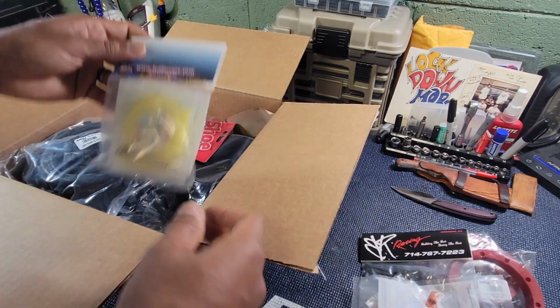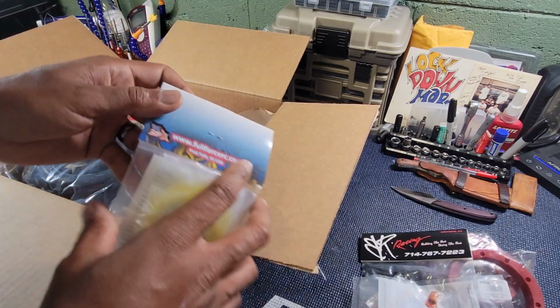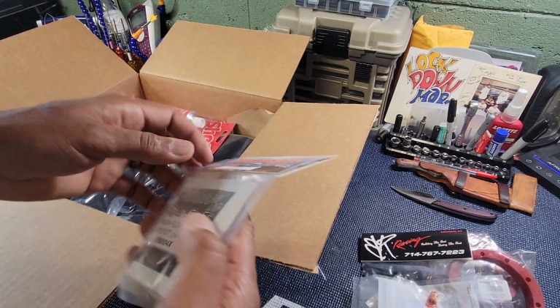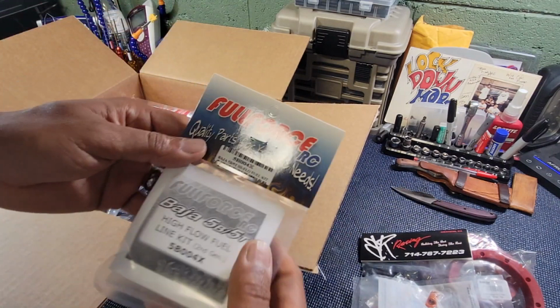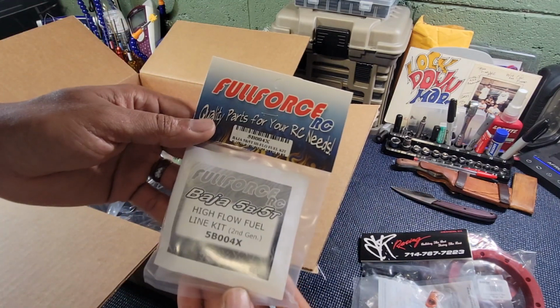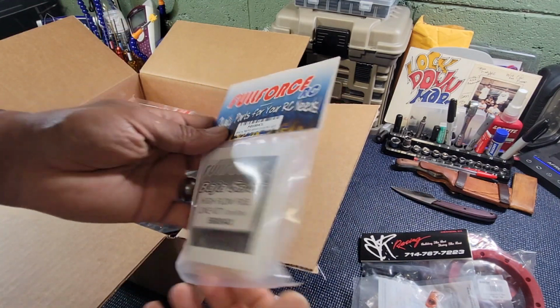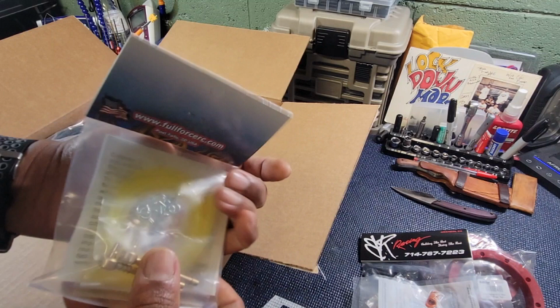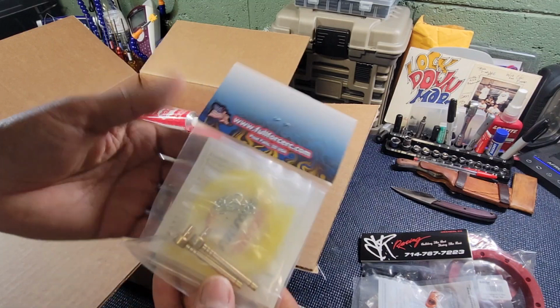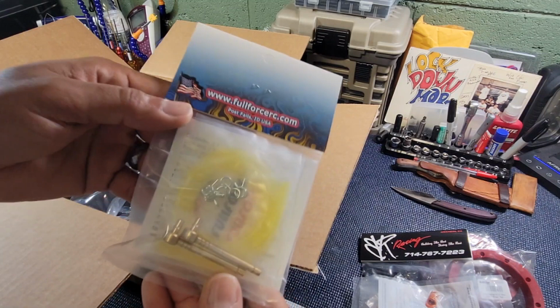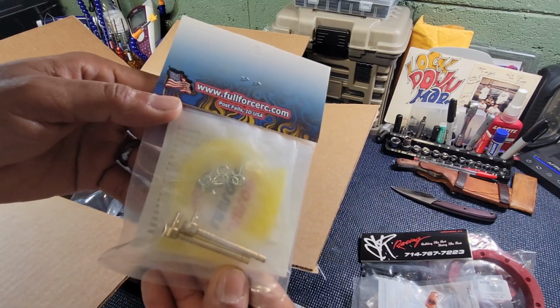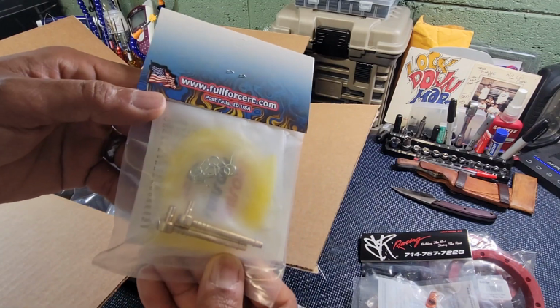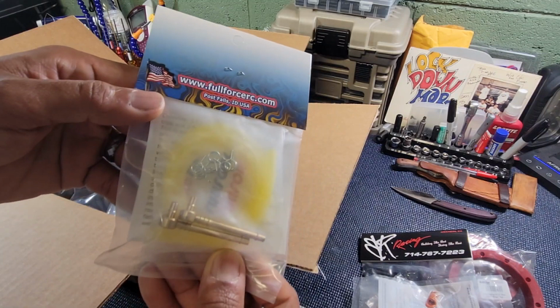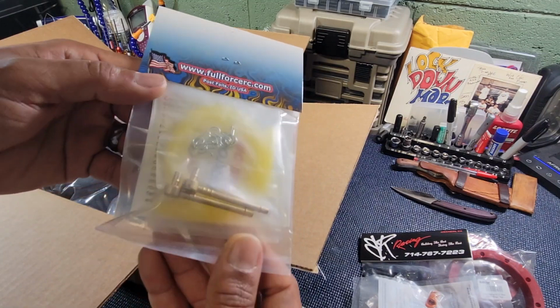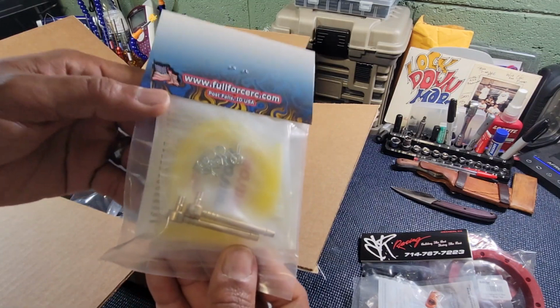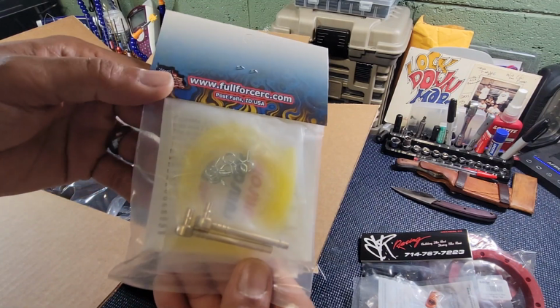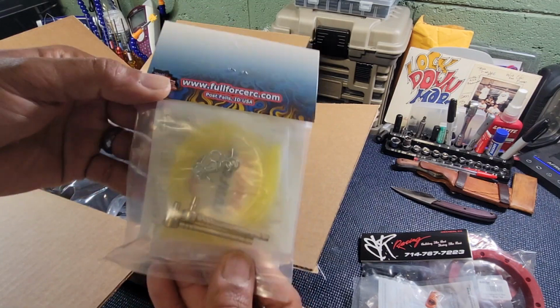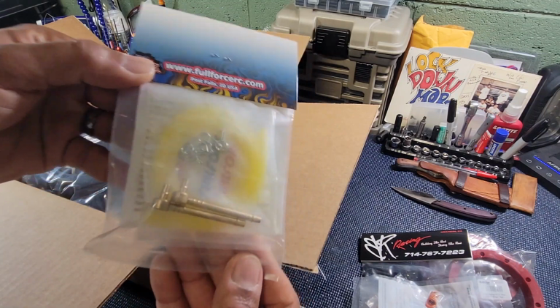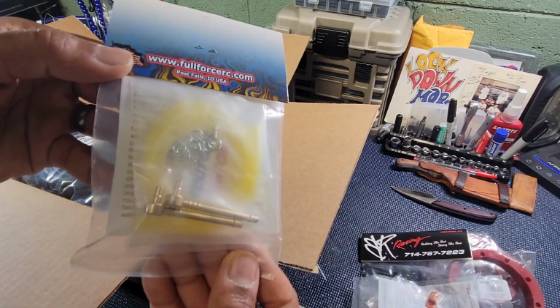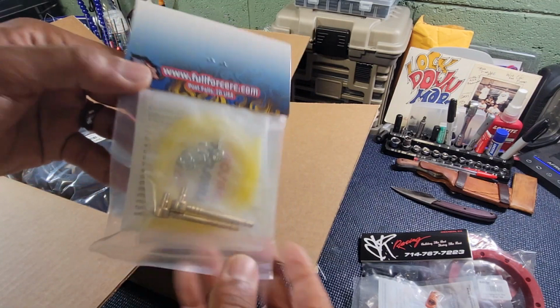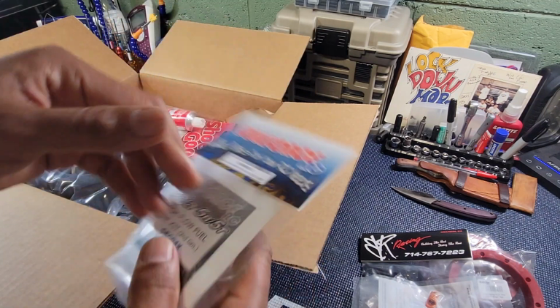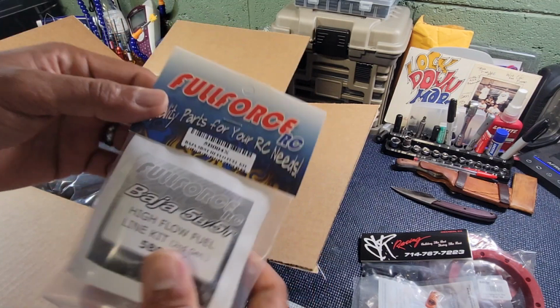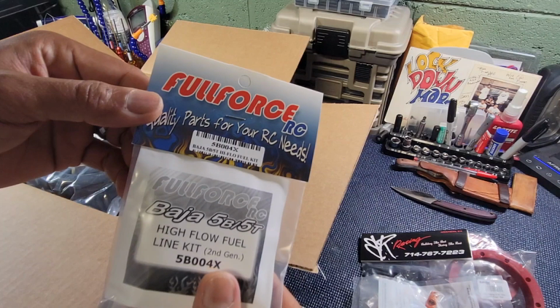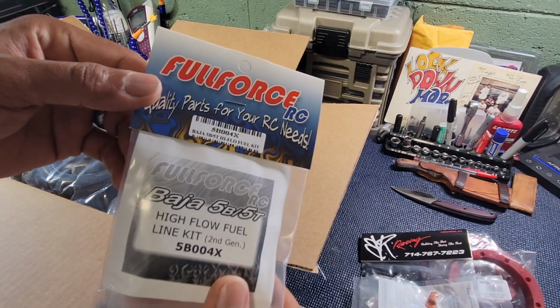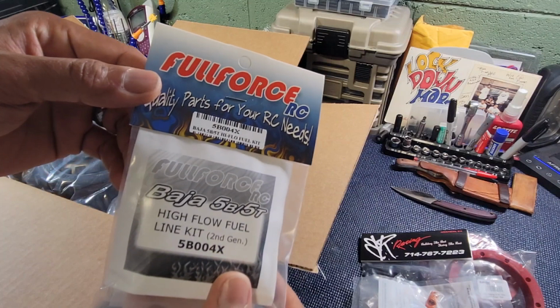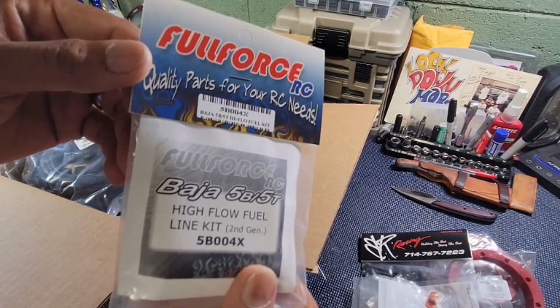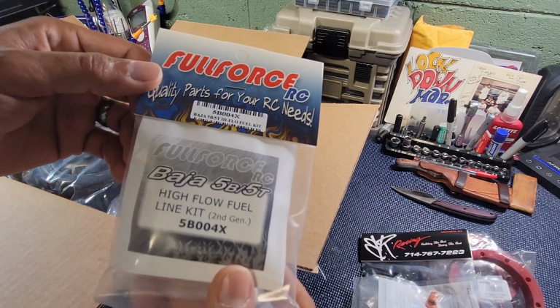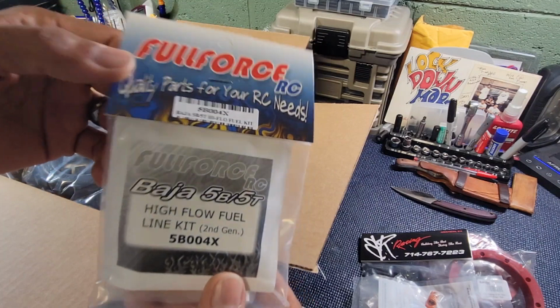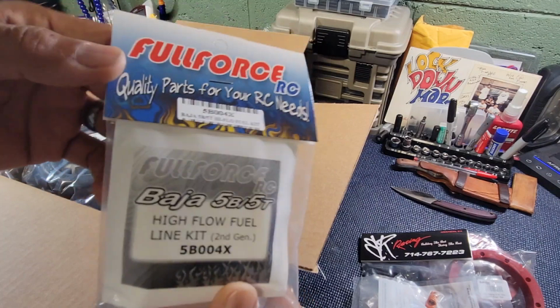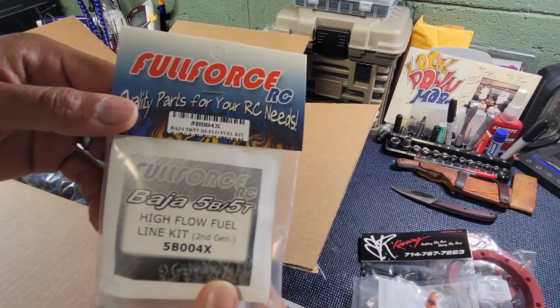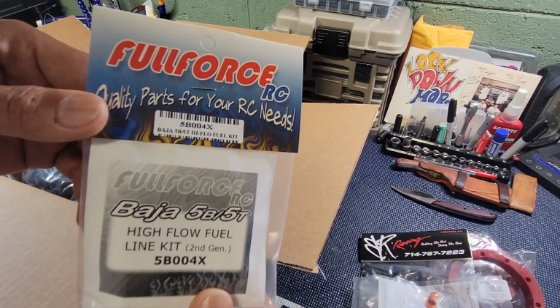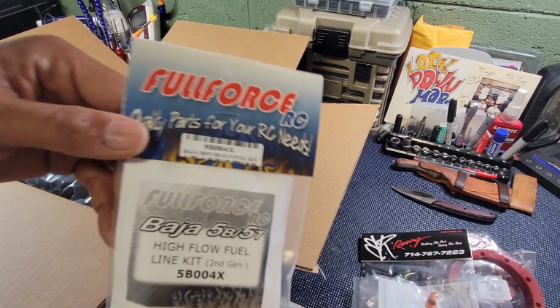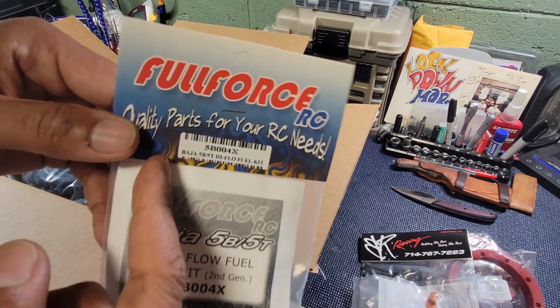We got the Full Force high fuel flow kit. High flow fuel kit. Like I said, it's all just spare parts, man. That's the part number.